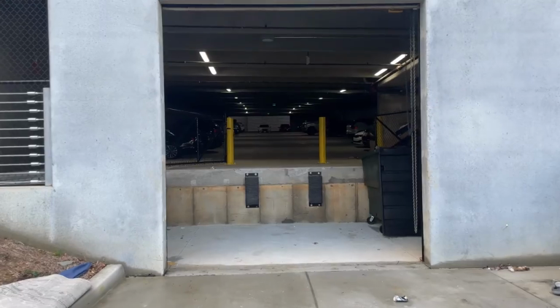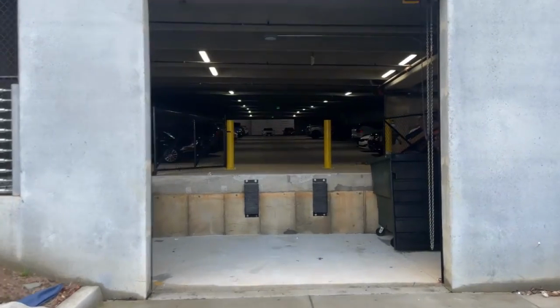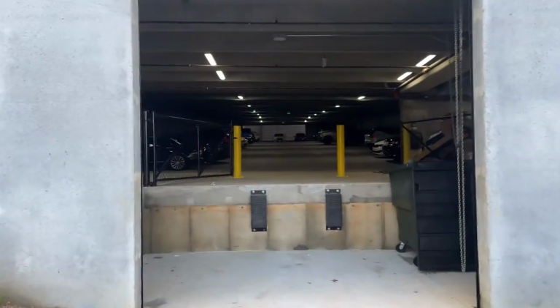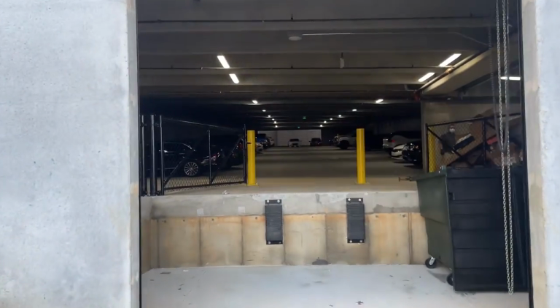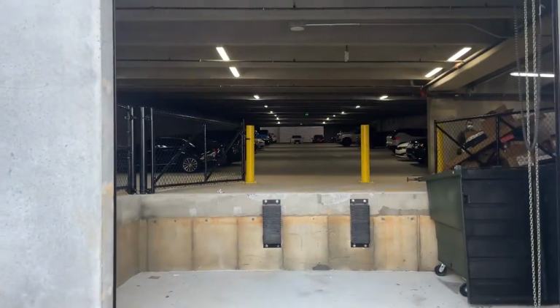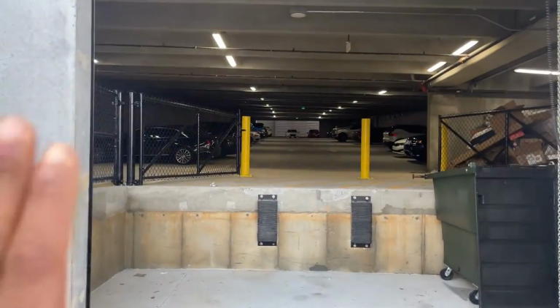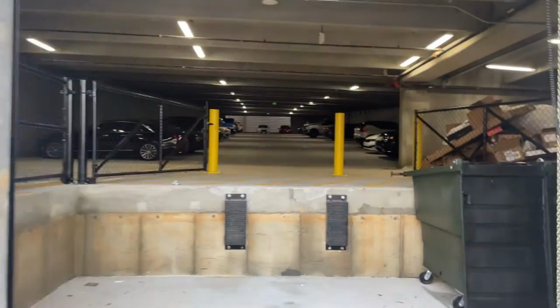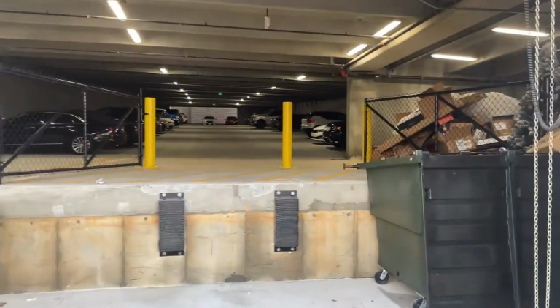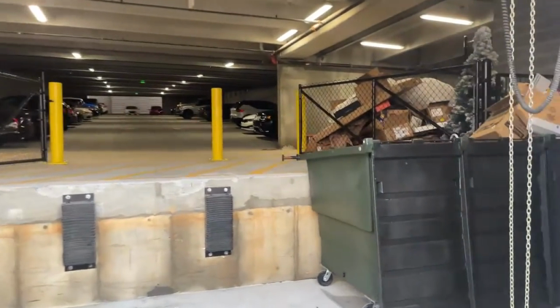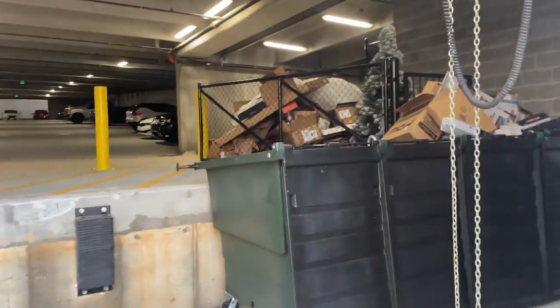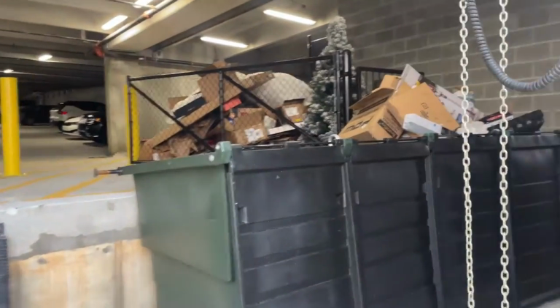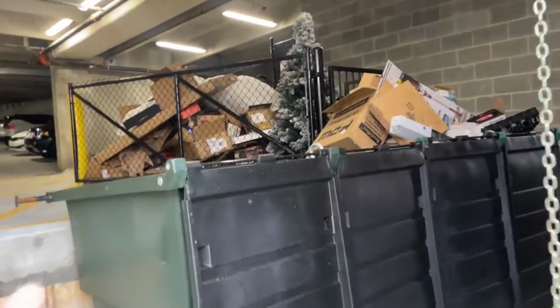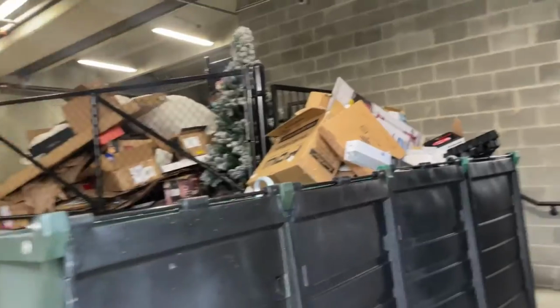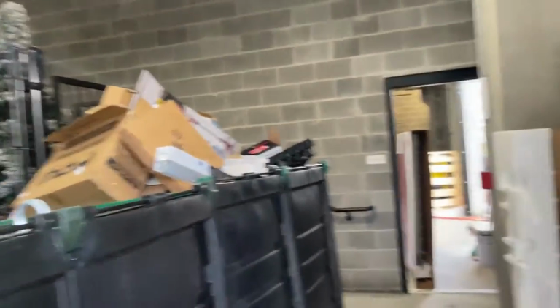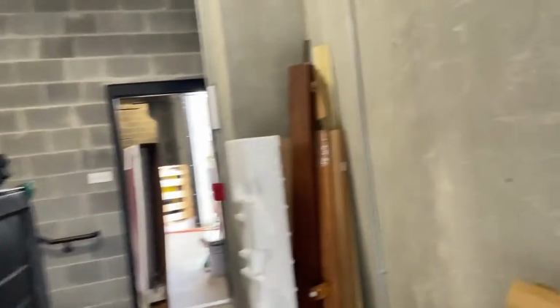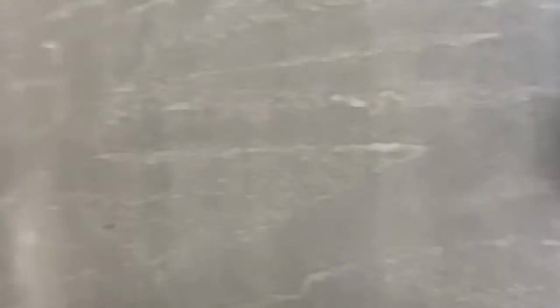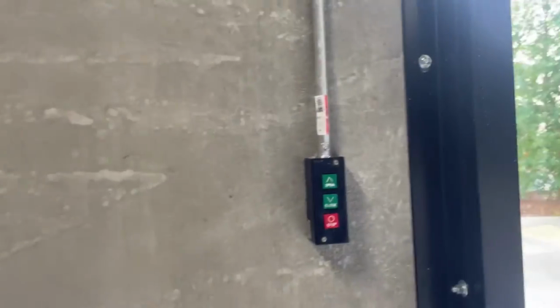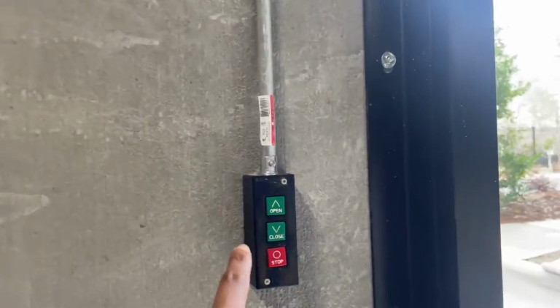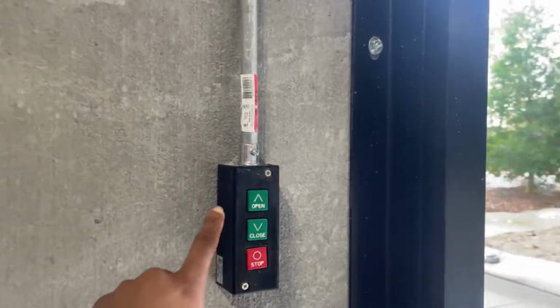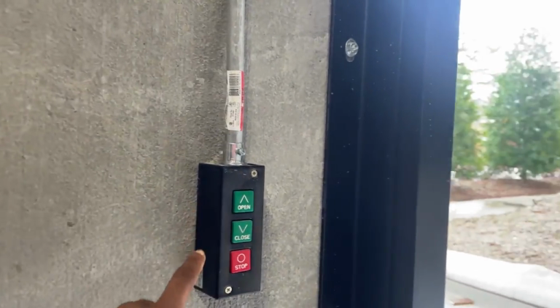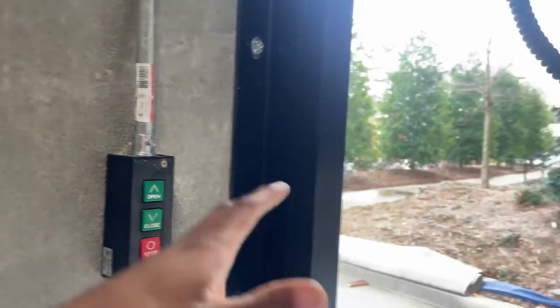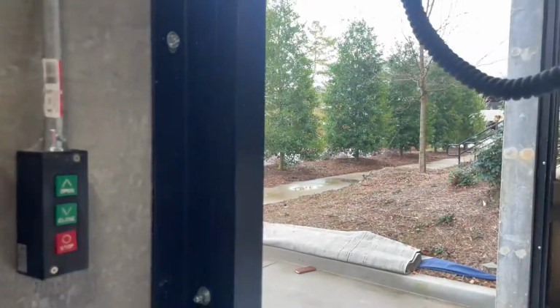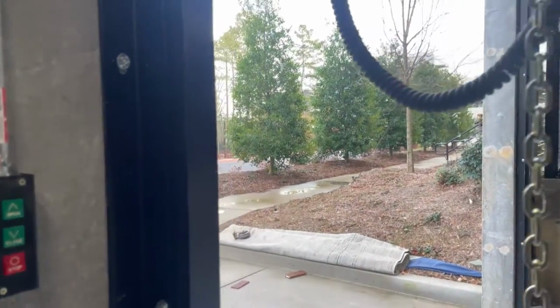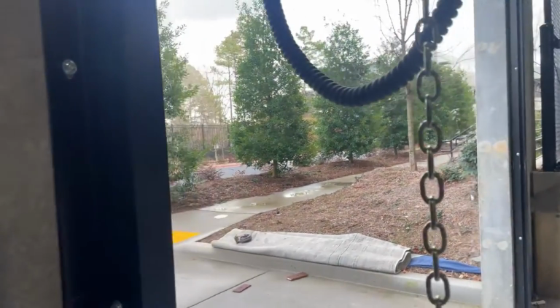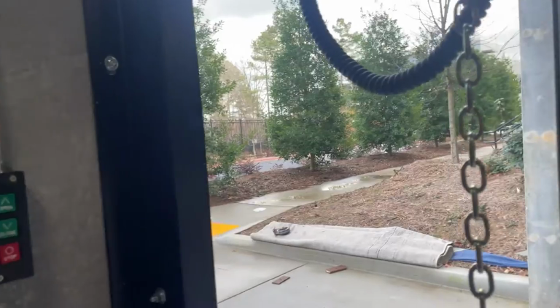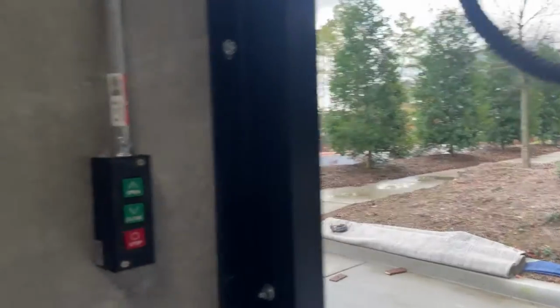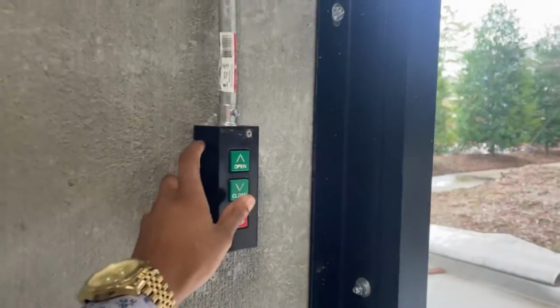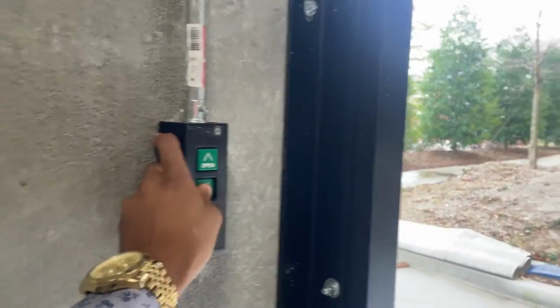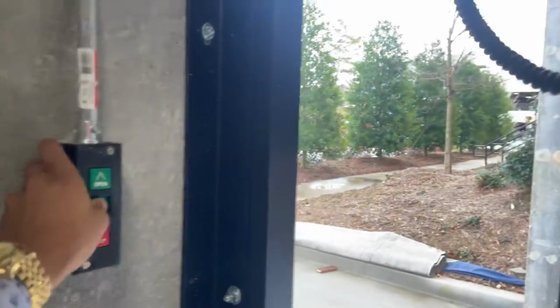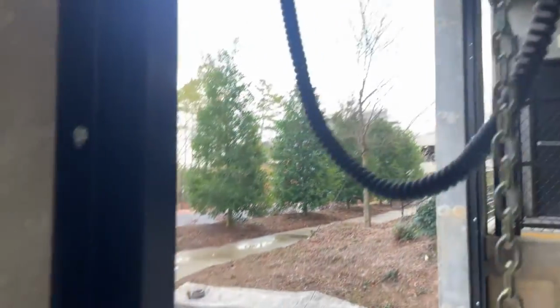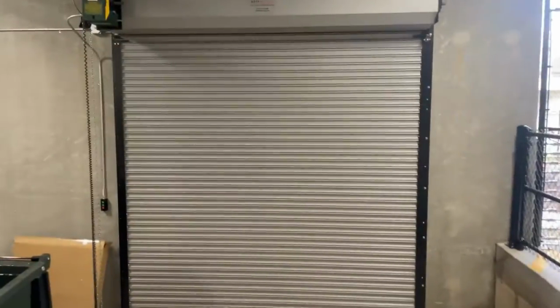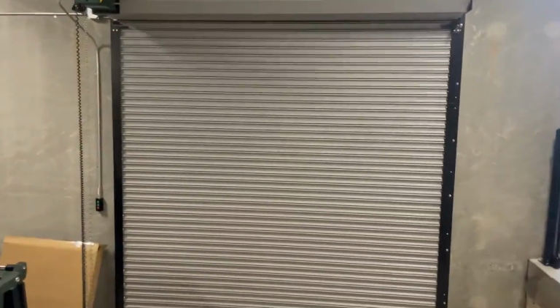If for any reason this garage door is closed, you'll still be able to enter the garage from the front and come touch this button to open or close the garage as needed, just like this.